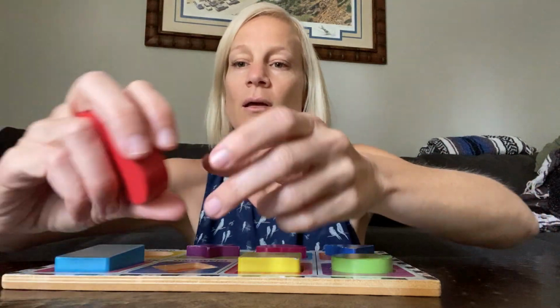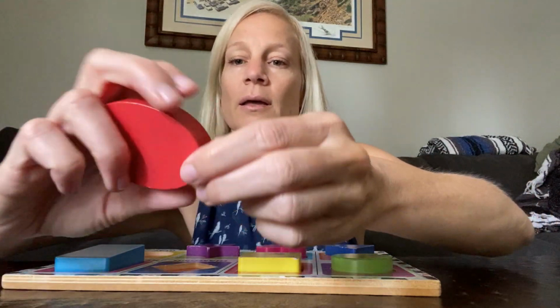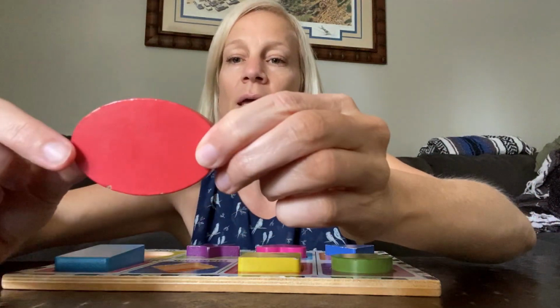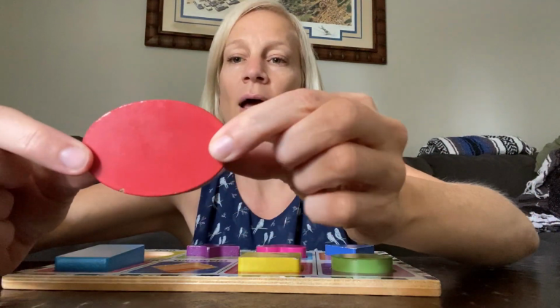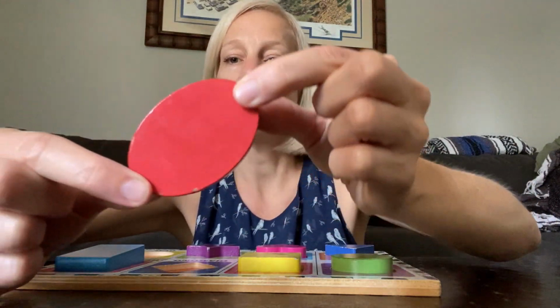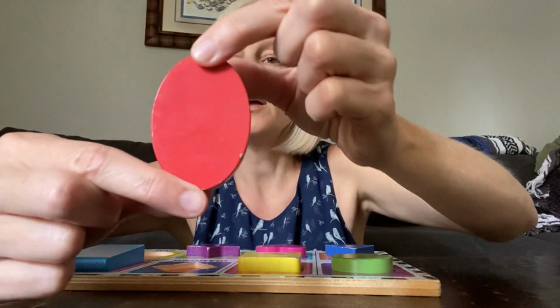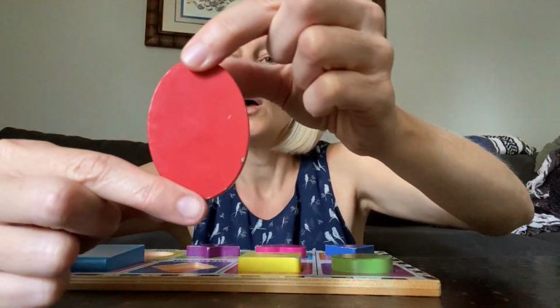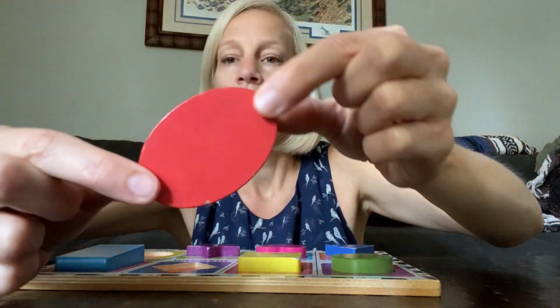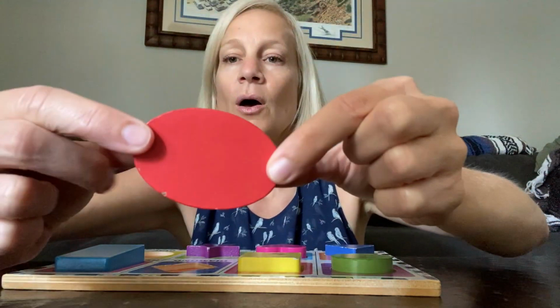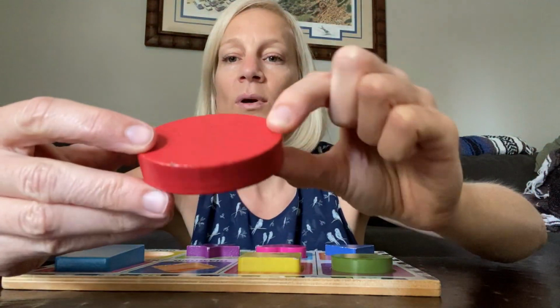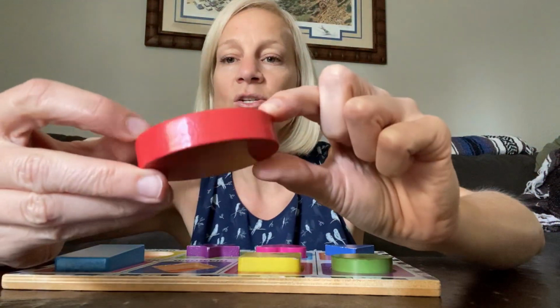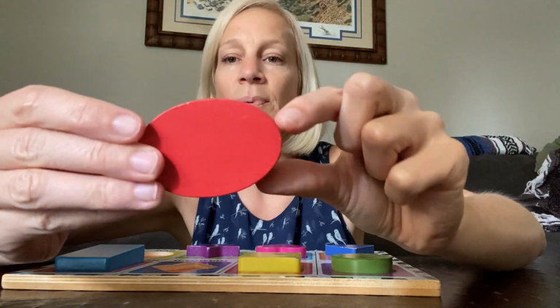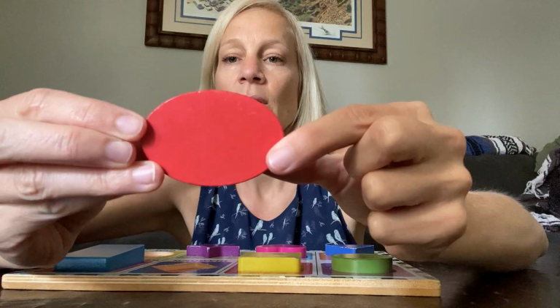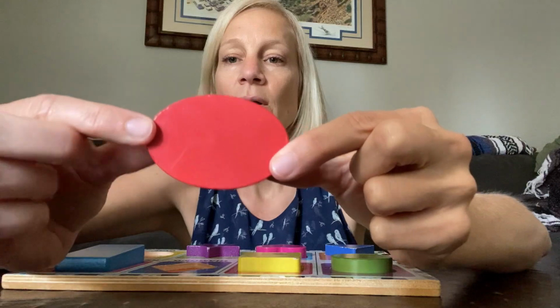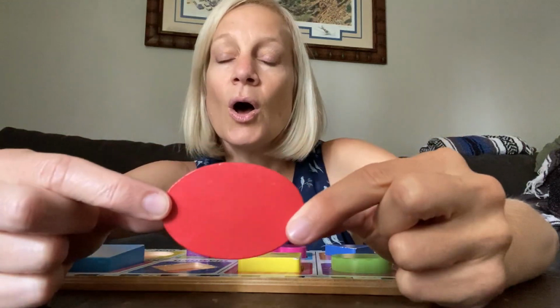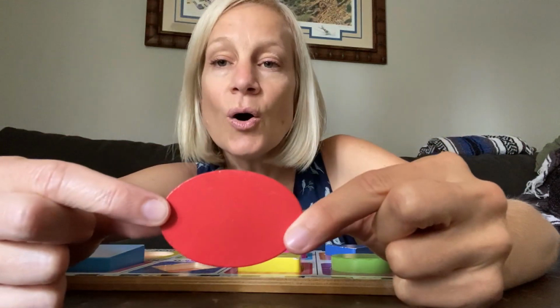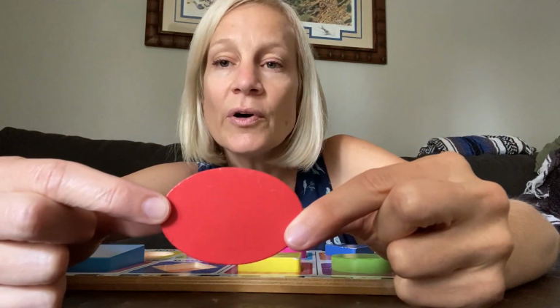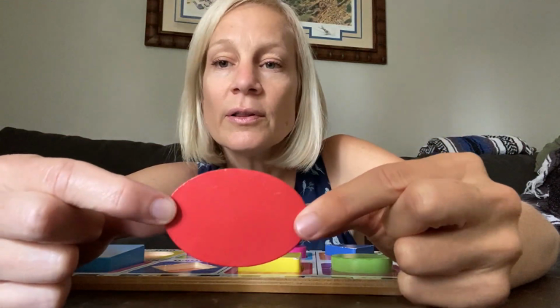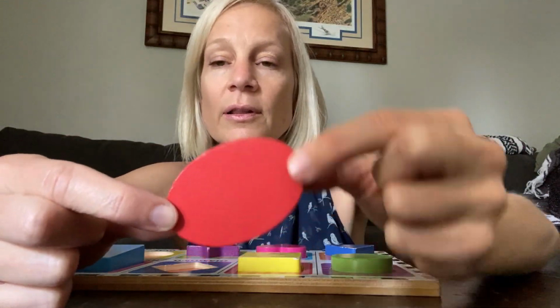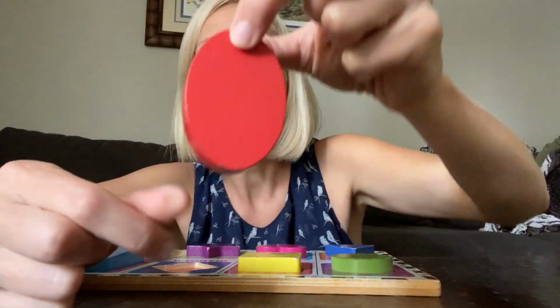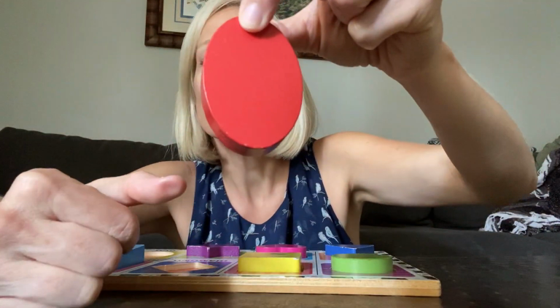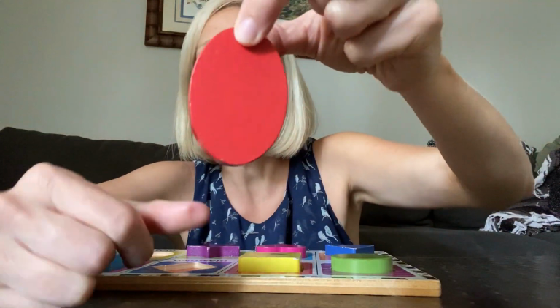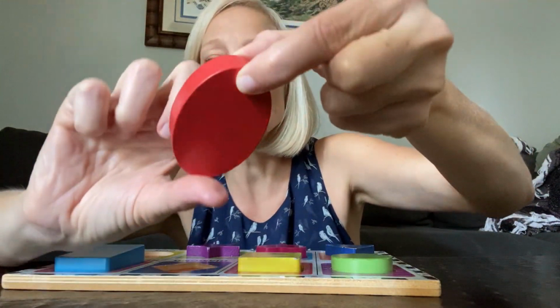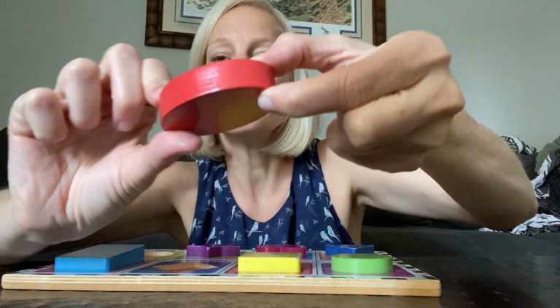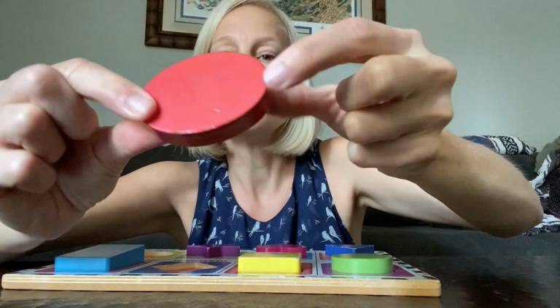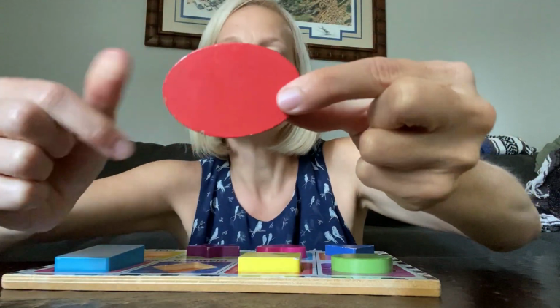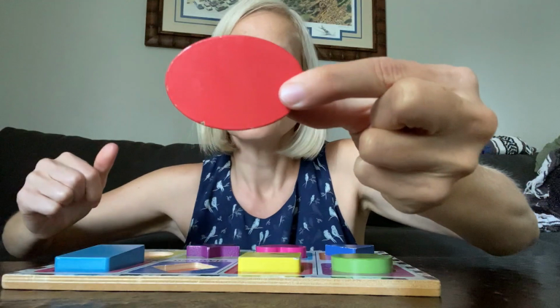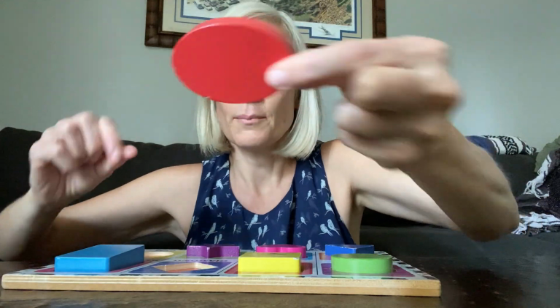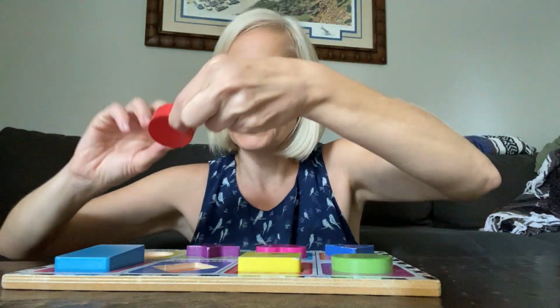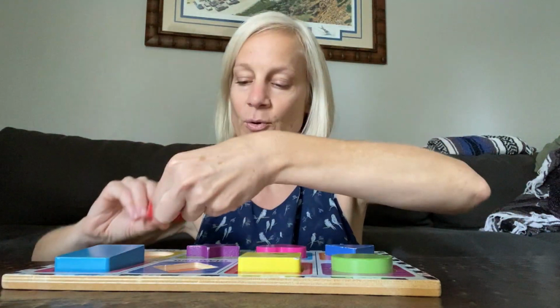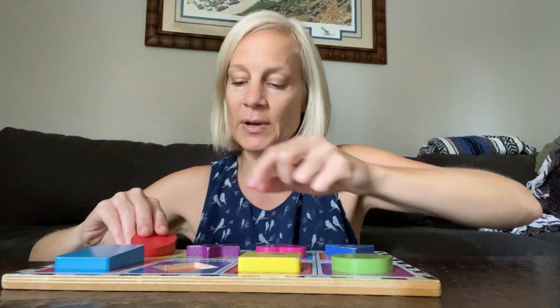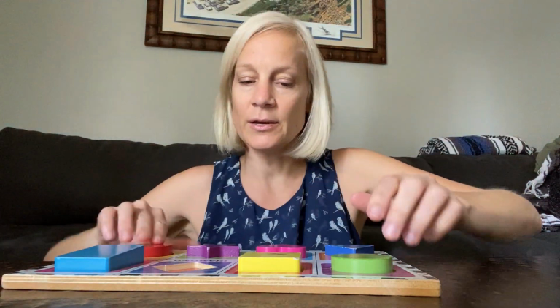And then I have a — what is this shape? Oval. I'm going to put my oval right here.